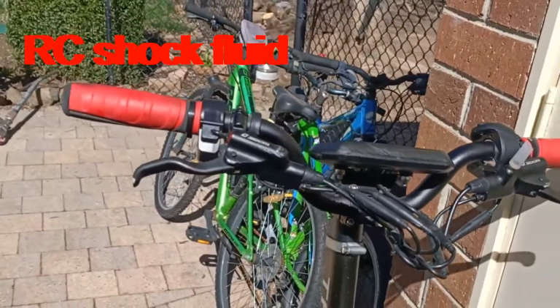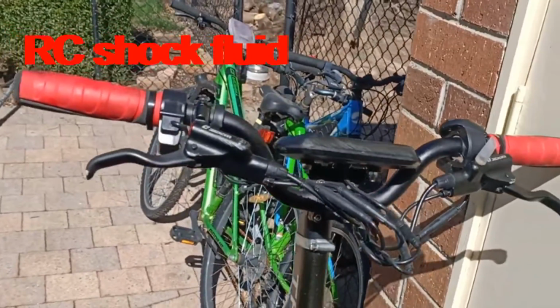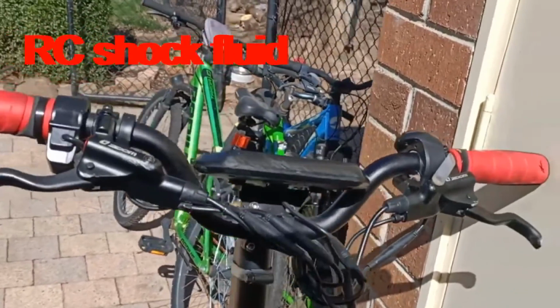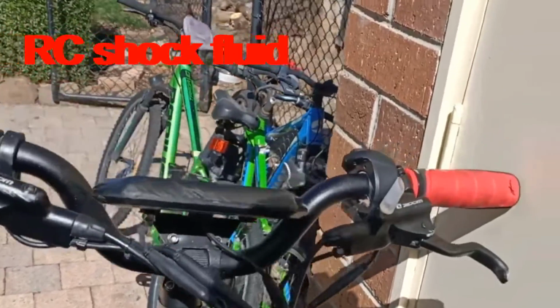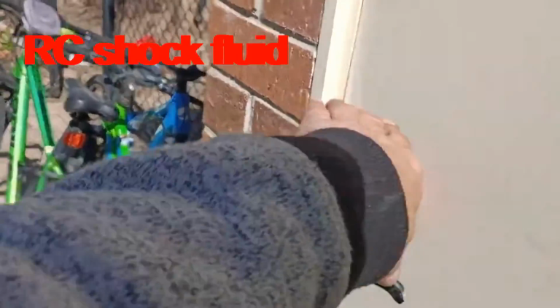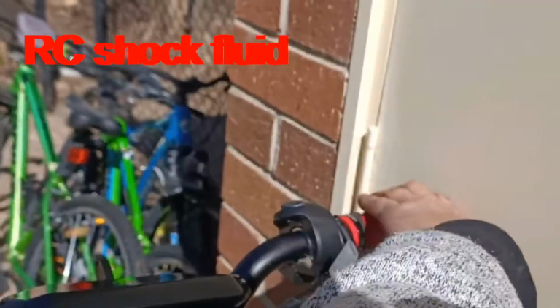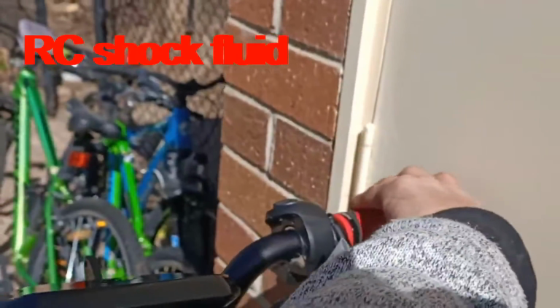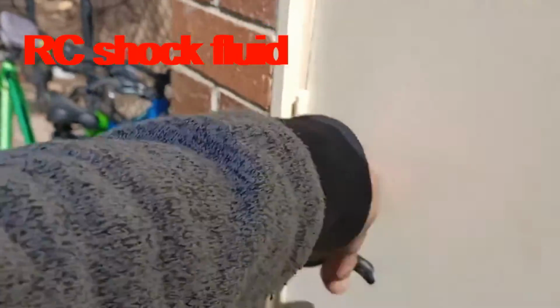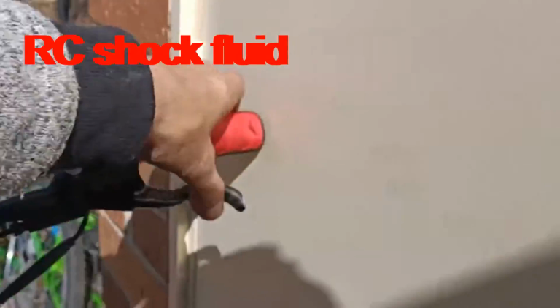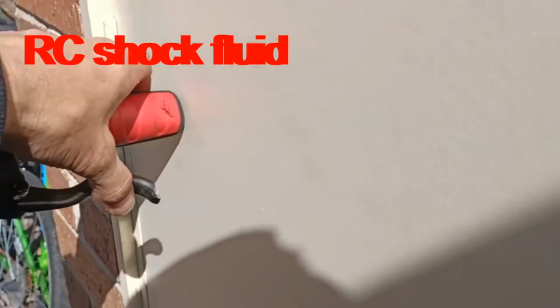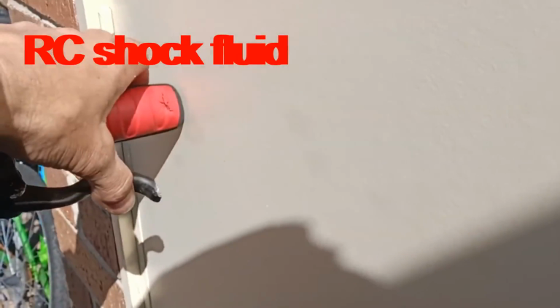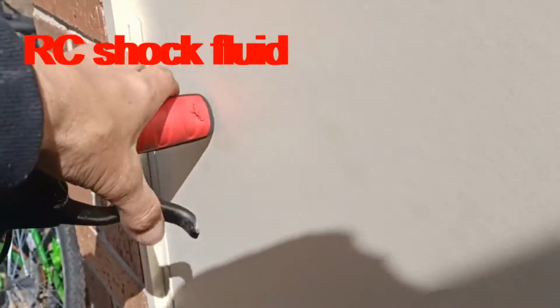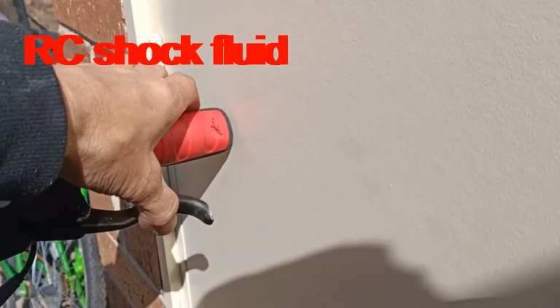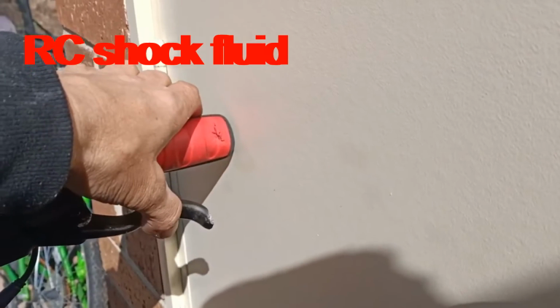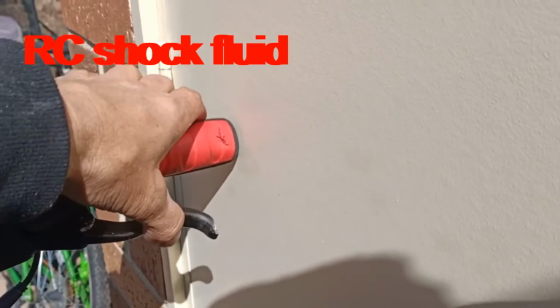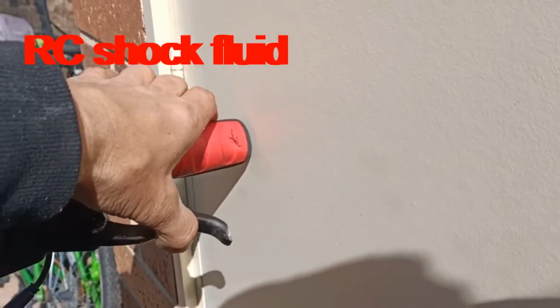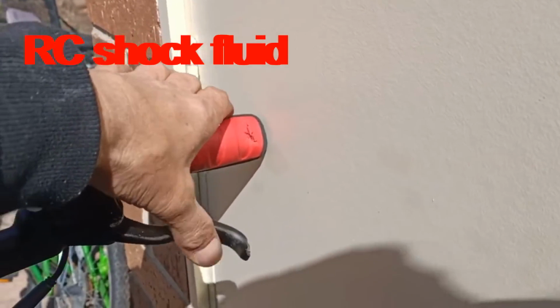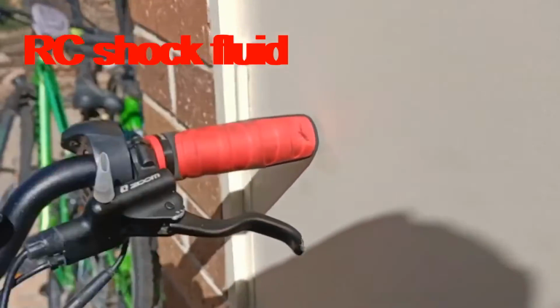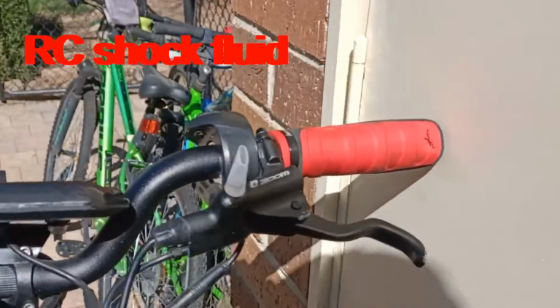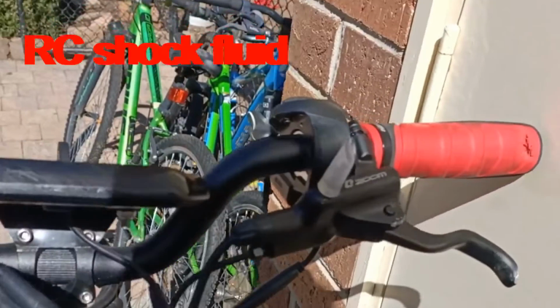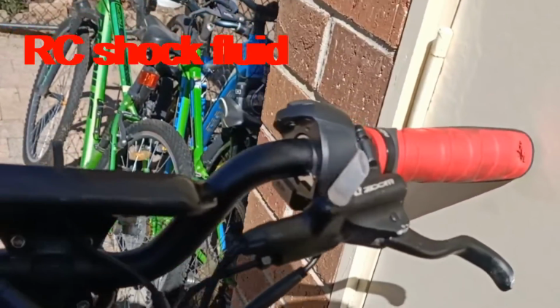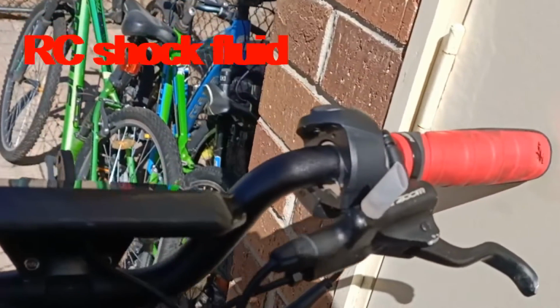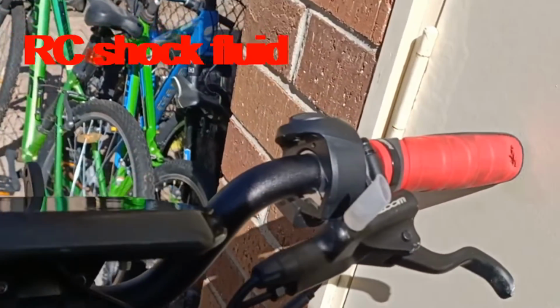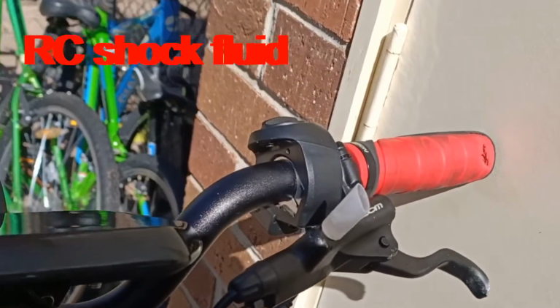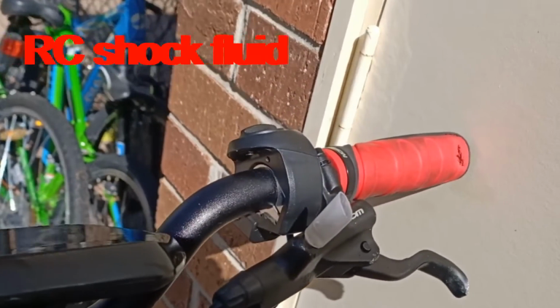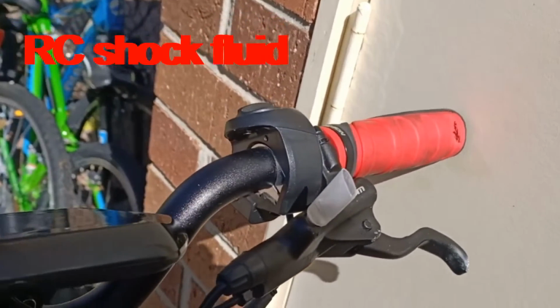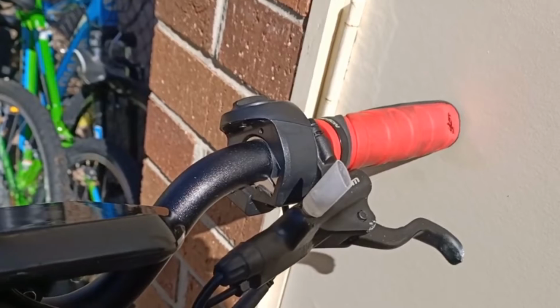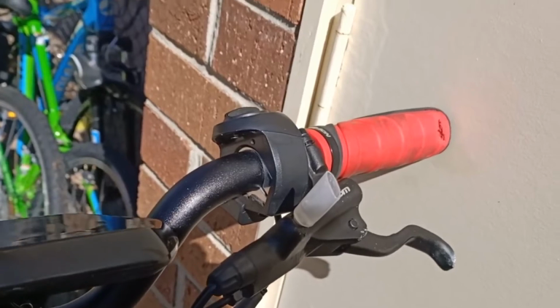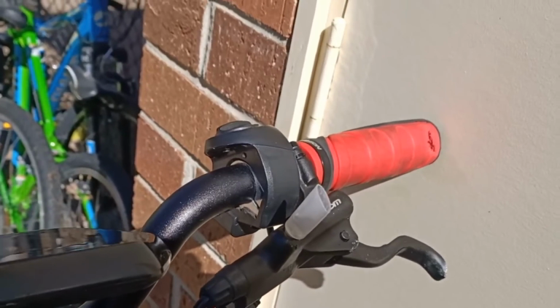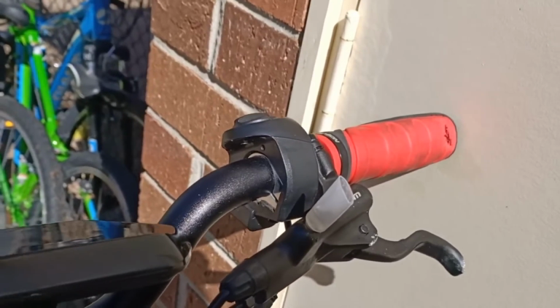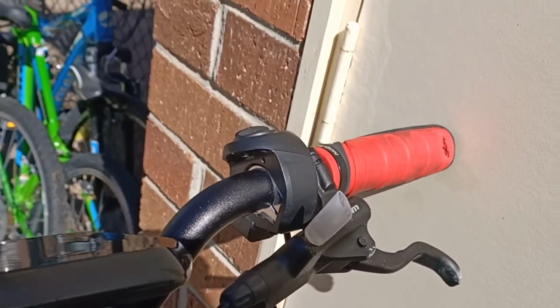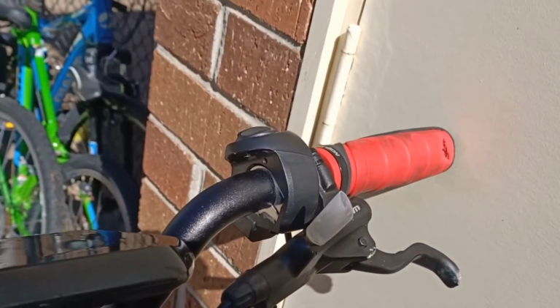It's bloody working. I've got brakes now. It was going right in before. That's full brake. I reckon a couple more squeezes of some fluid in there and we're good to go.